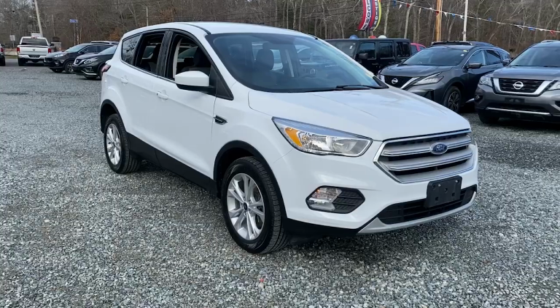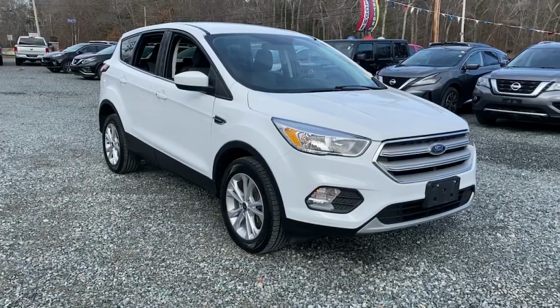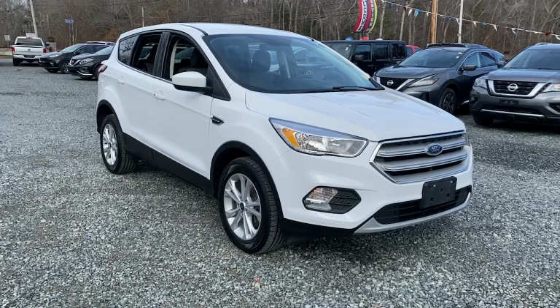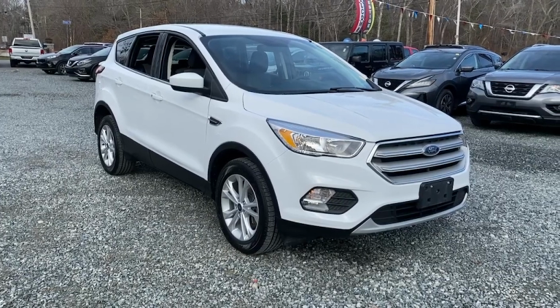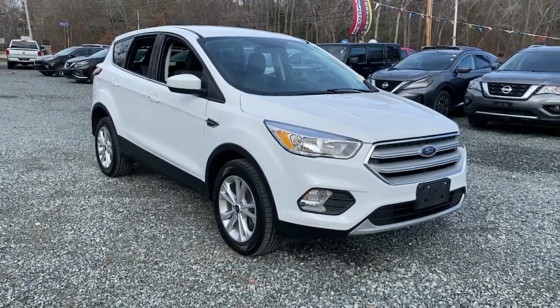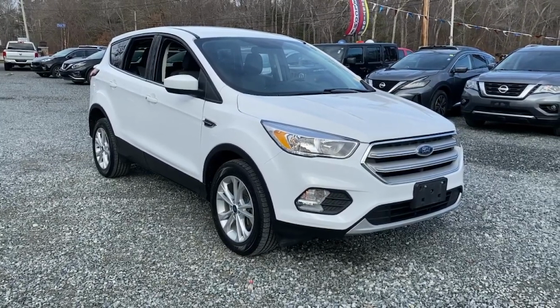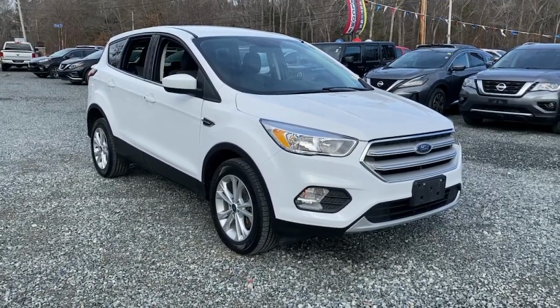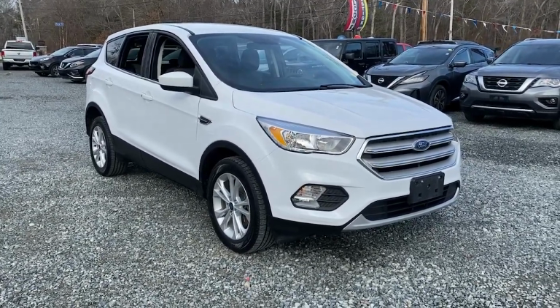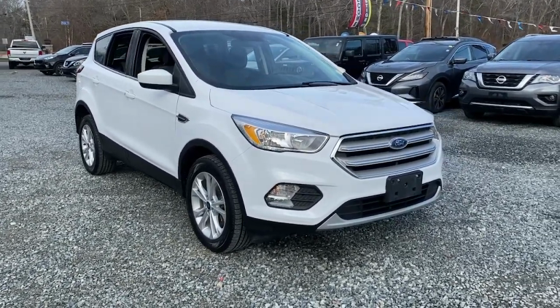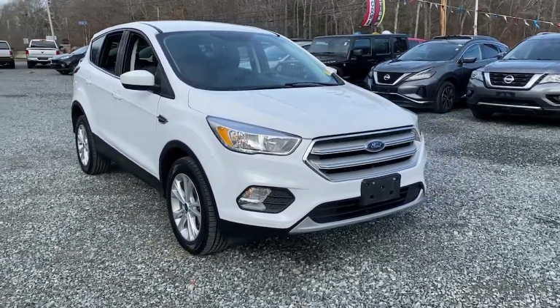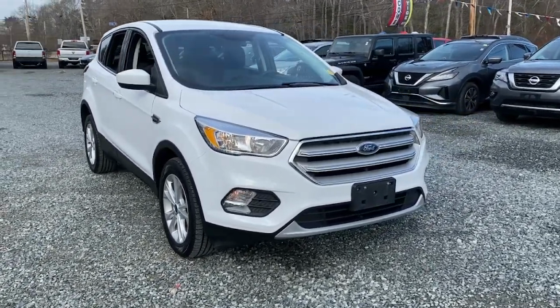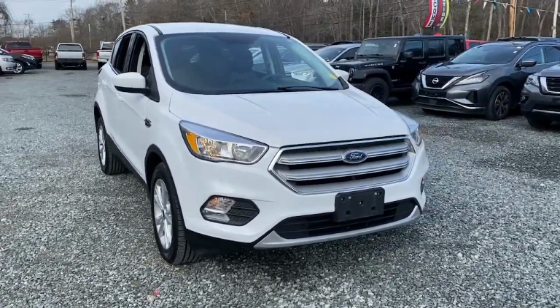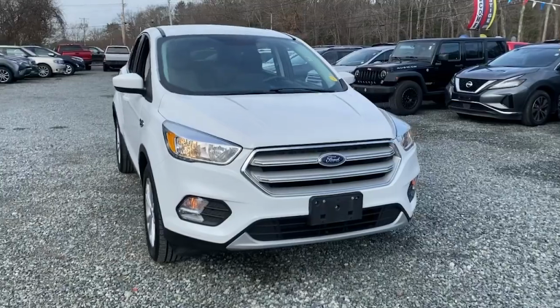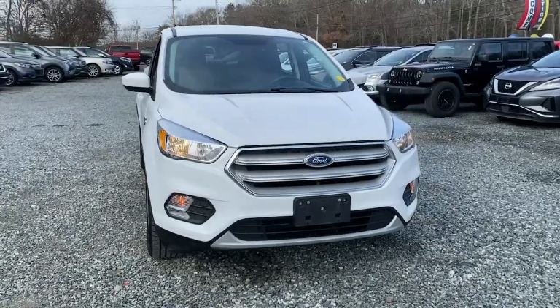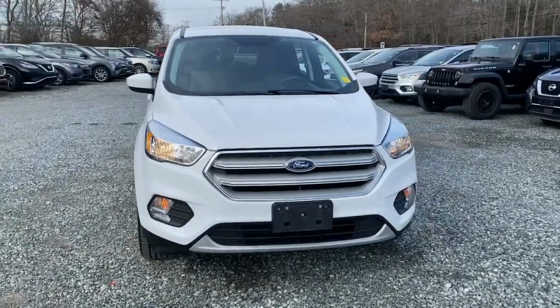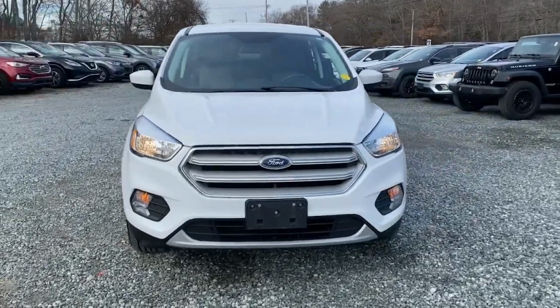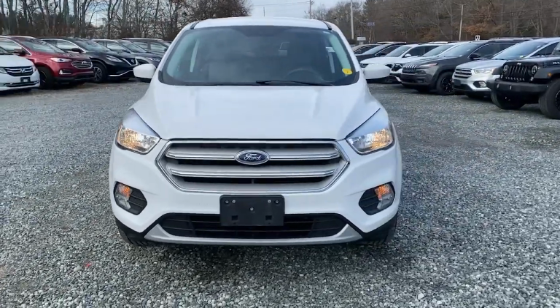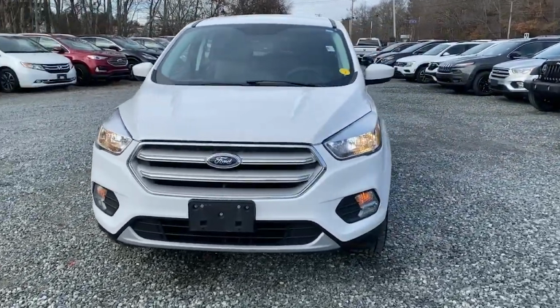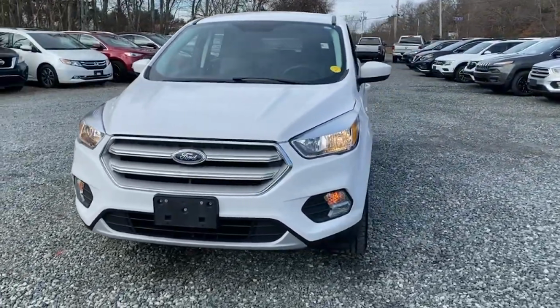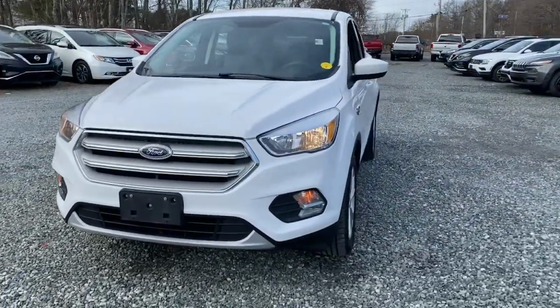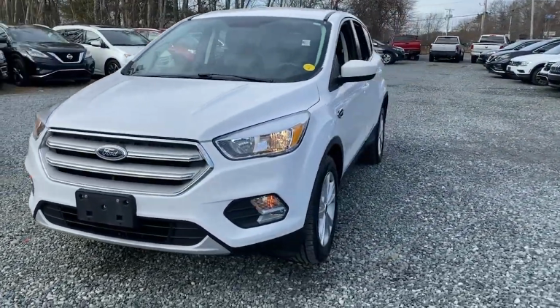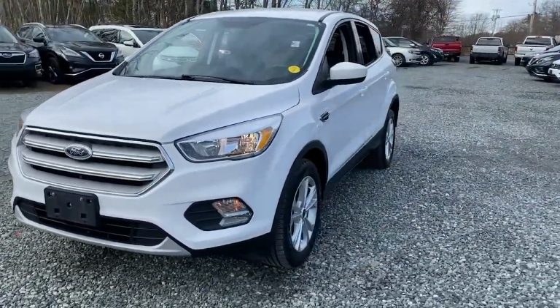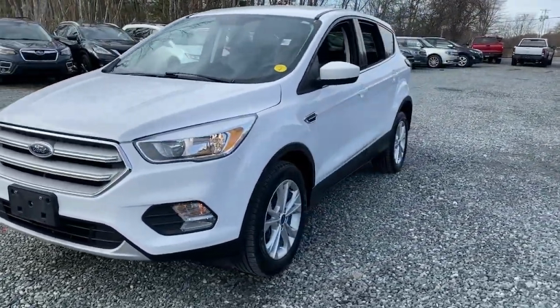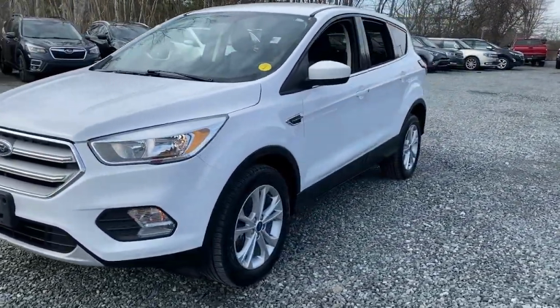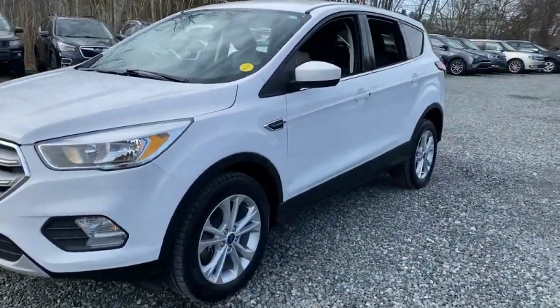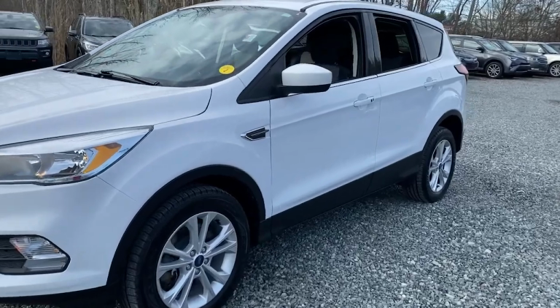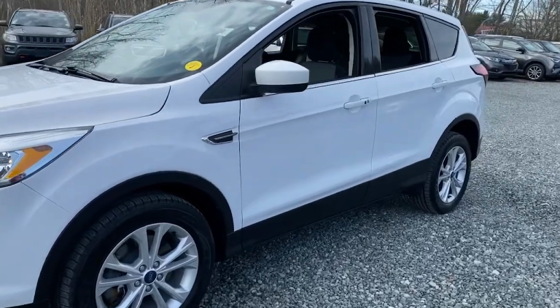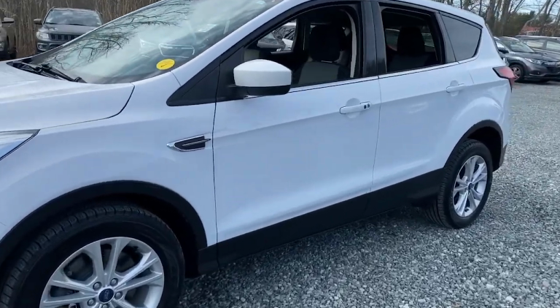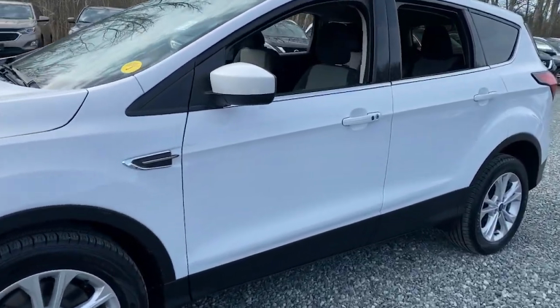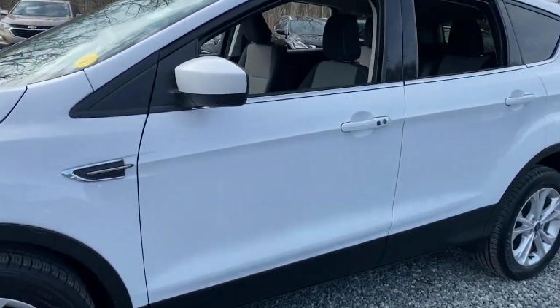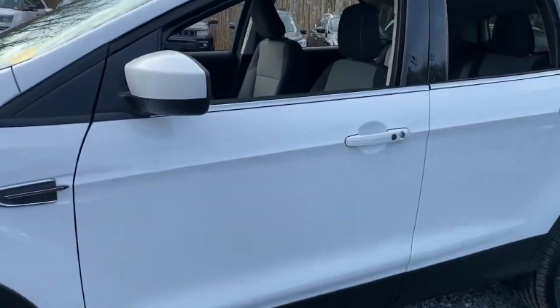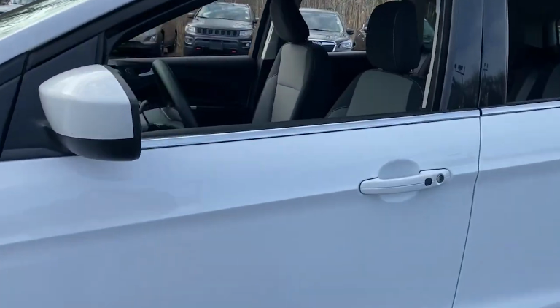Go home happy with the 2019 Ford Escape. With less than 60,000 miles on the odometer, this vehicle stands out from the rest. Take a closer look at this comfortable and capable Escape.